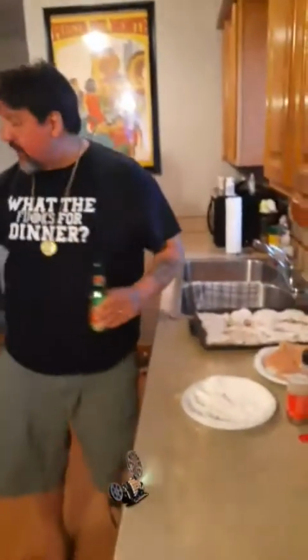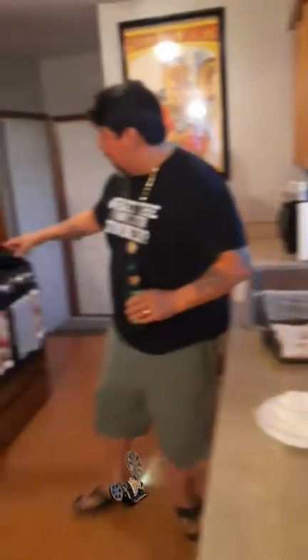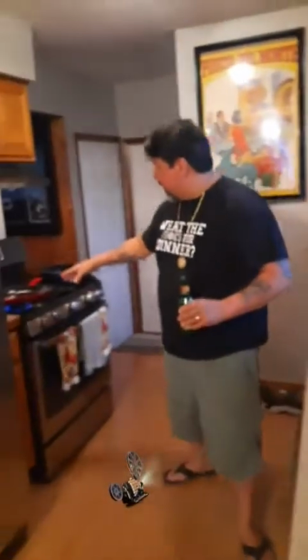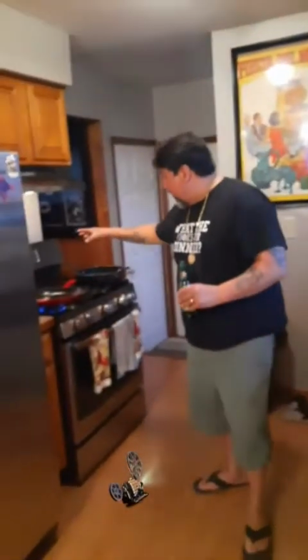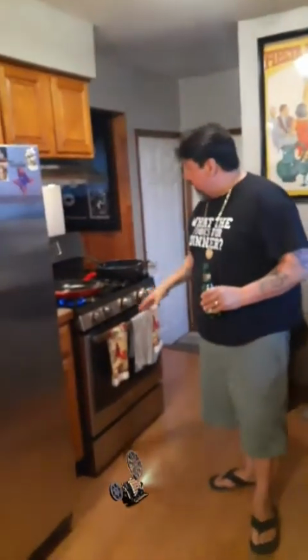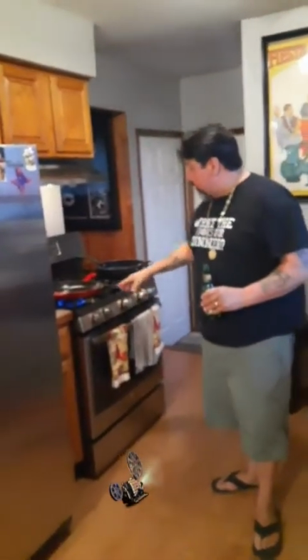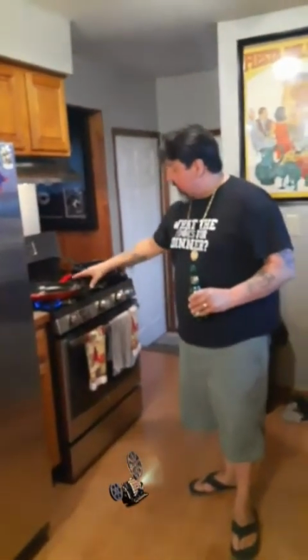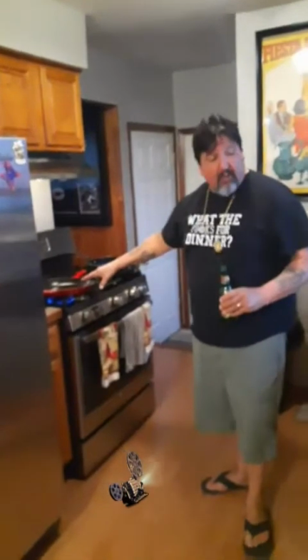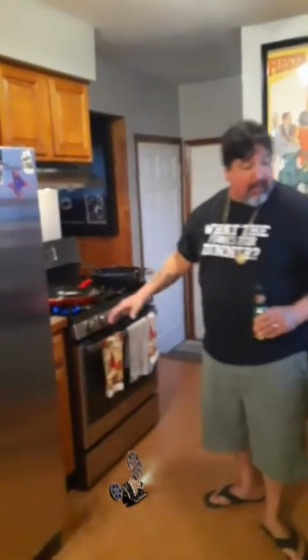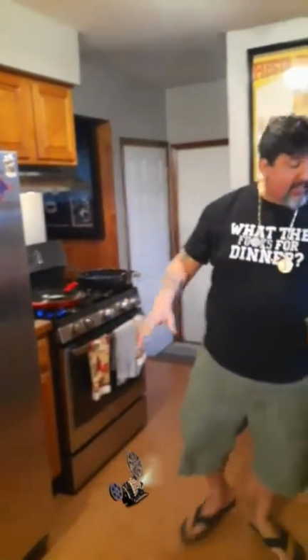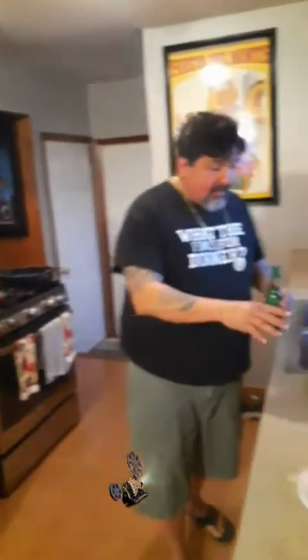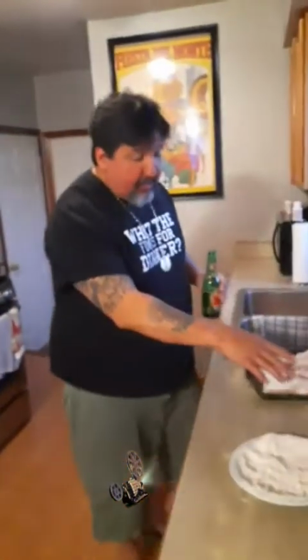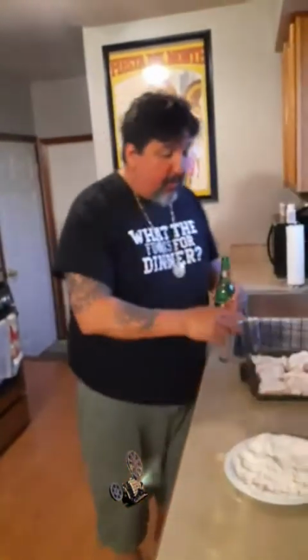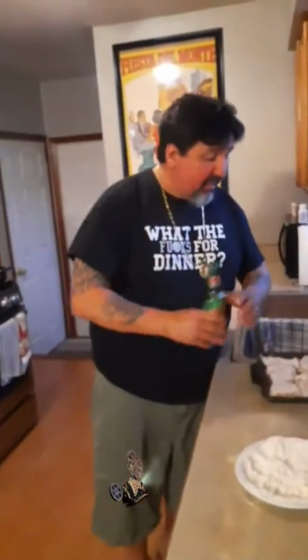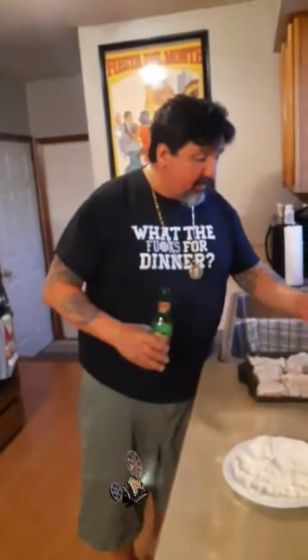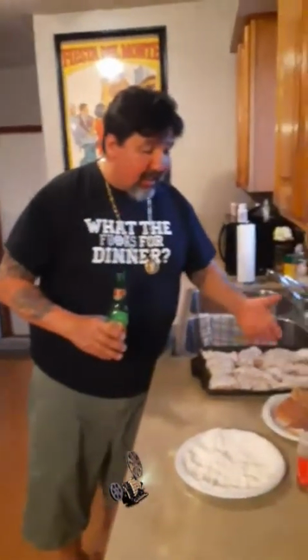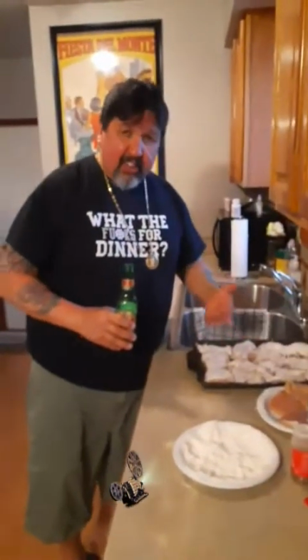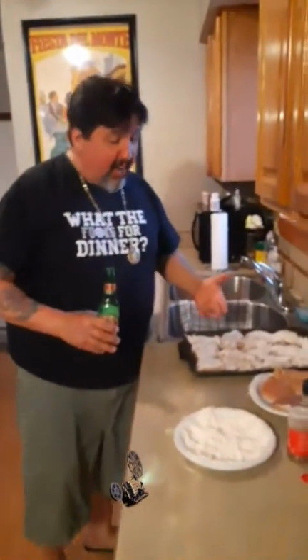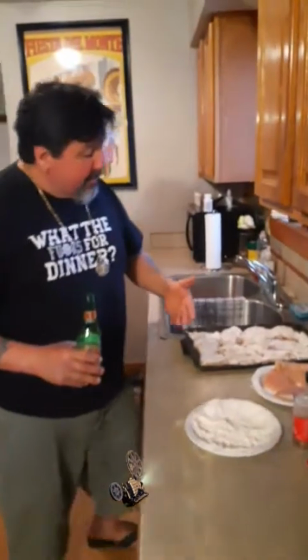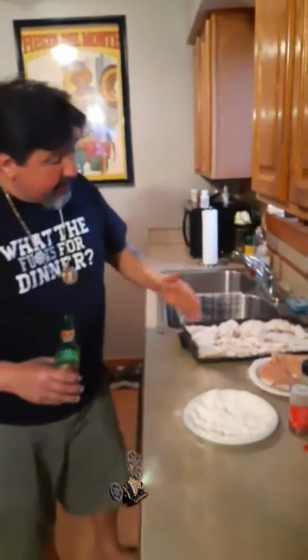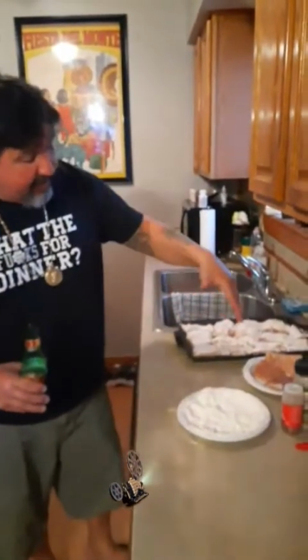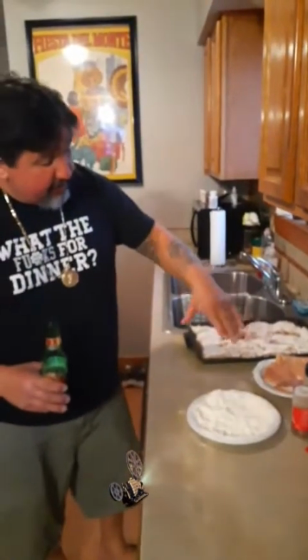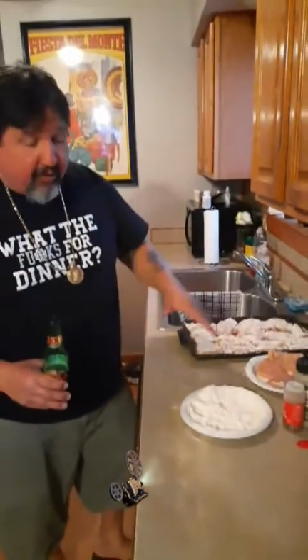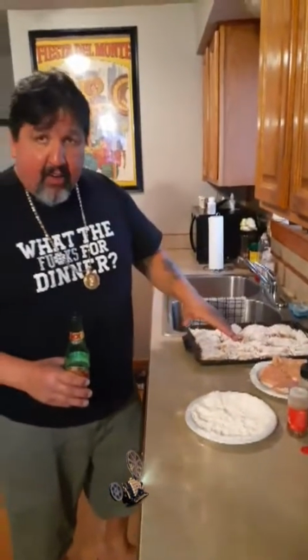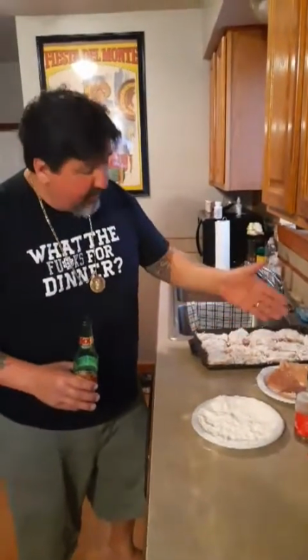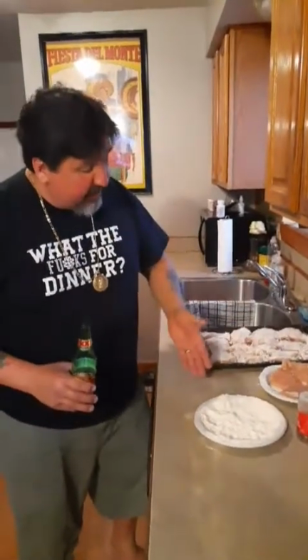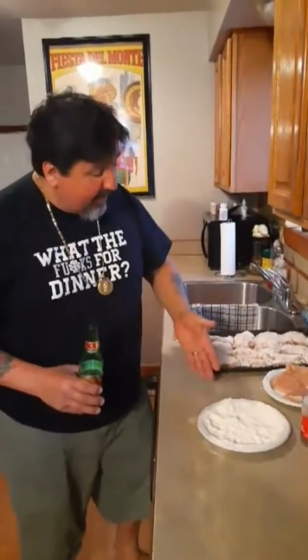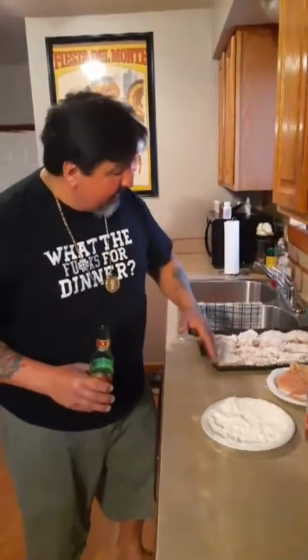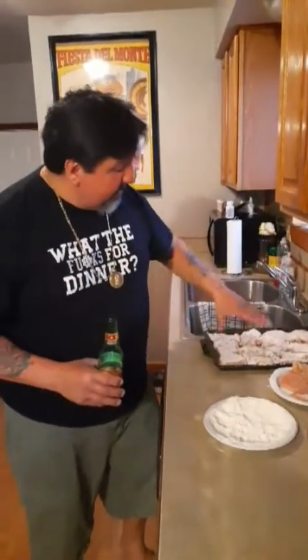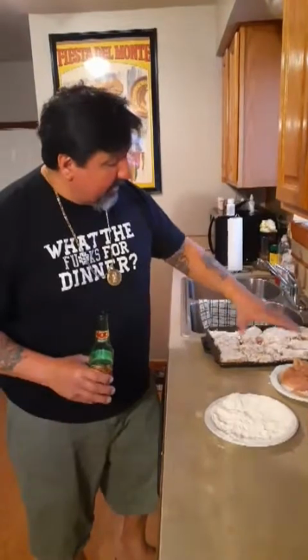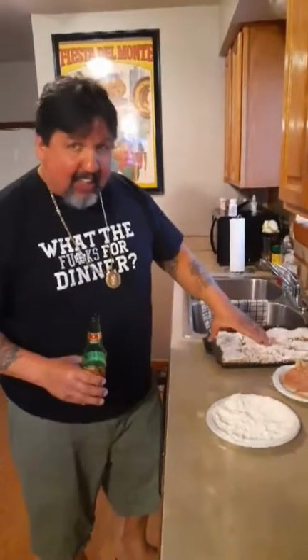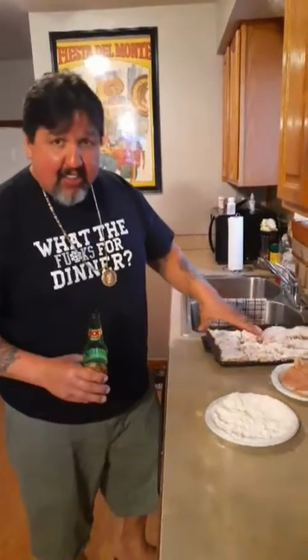I got a pan over here. I got the oven preheated at 350. I got a little oil on the pan. I just got some chicken breast here — we cut them in half, took all the fat off, and then cut them in half. So we got a lot of chicken here.